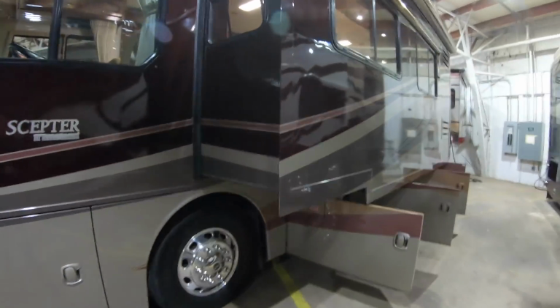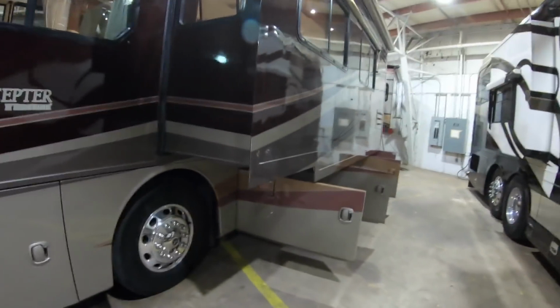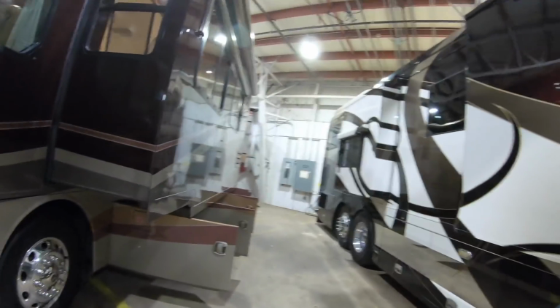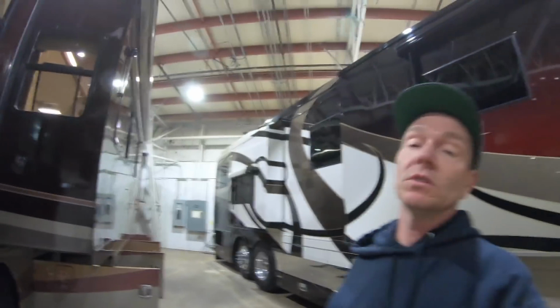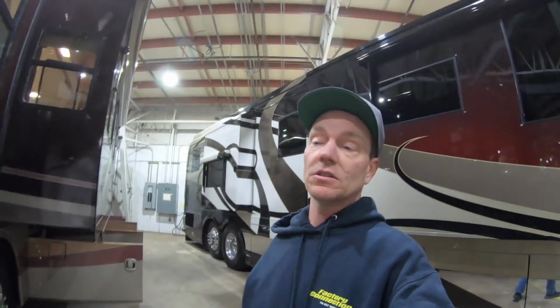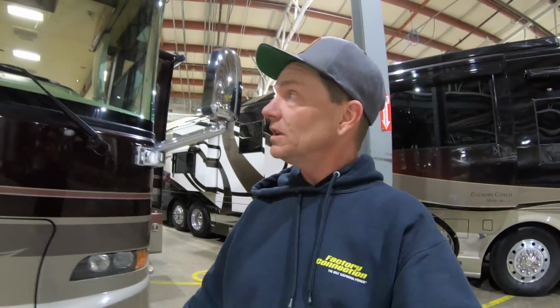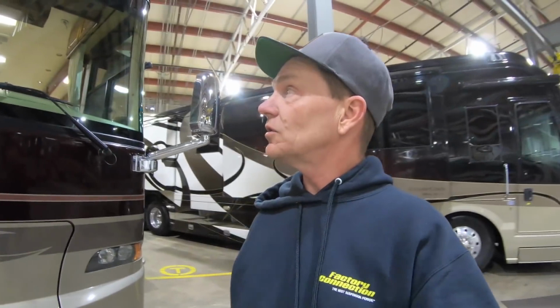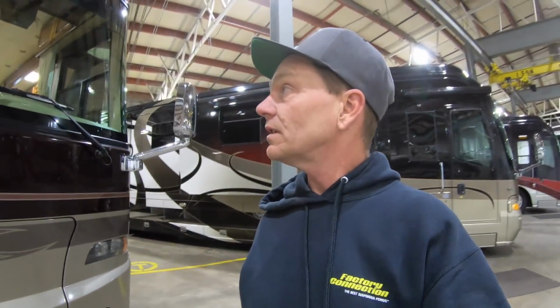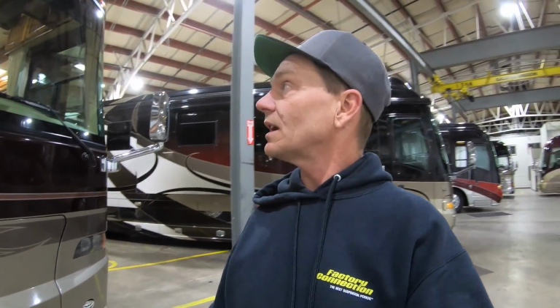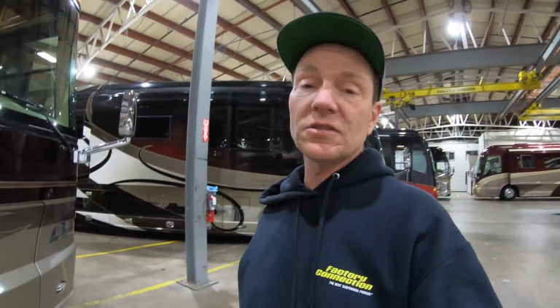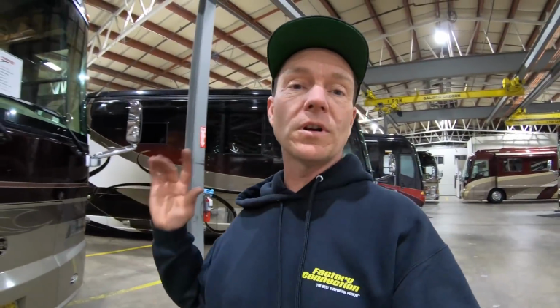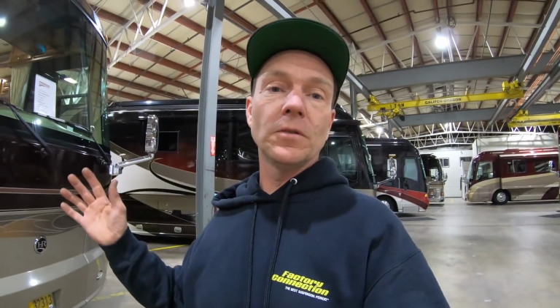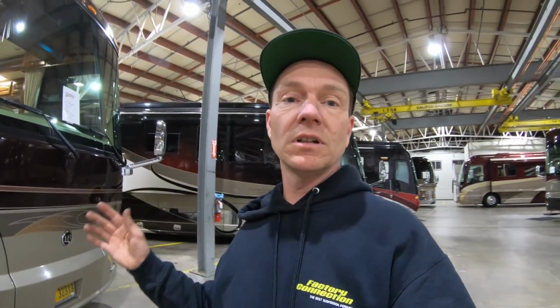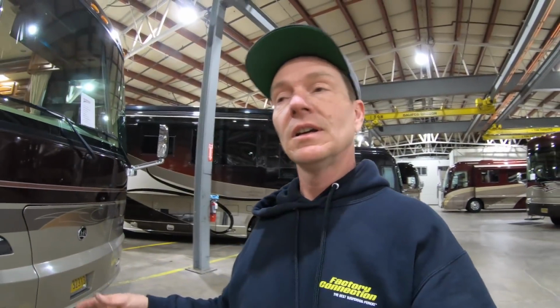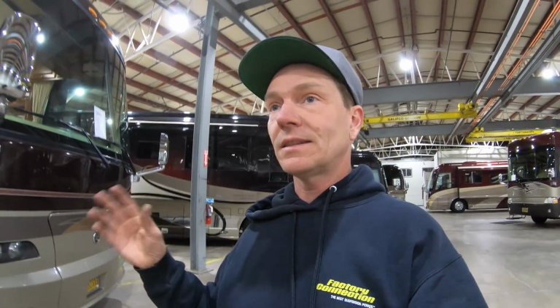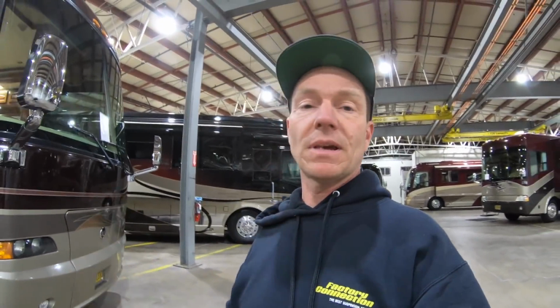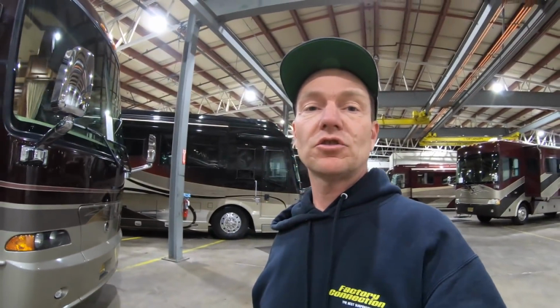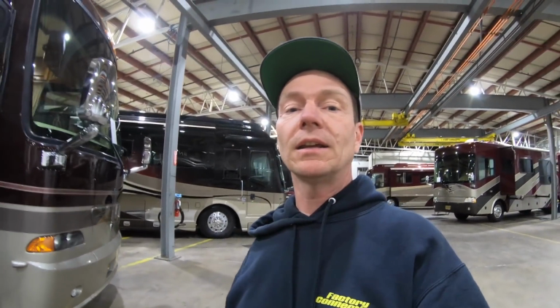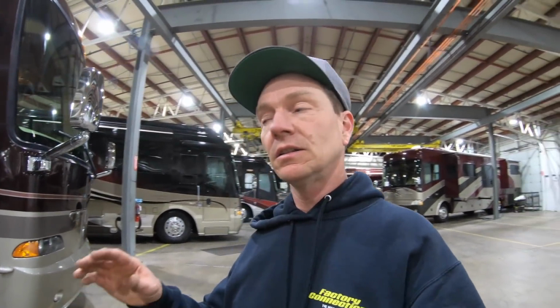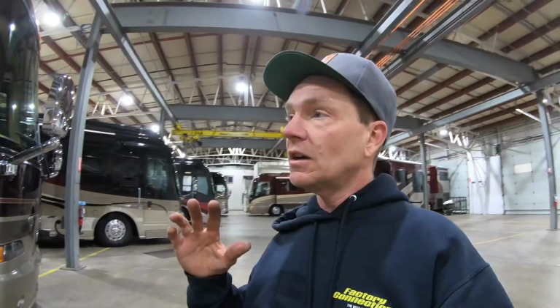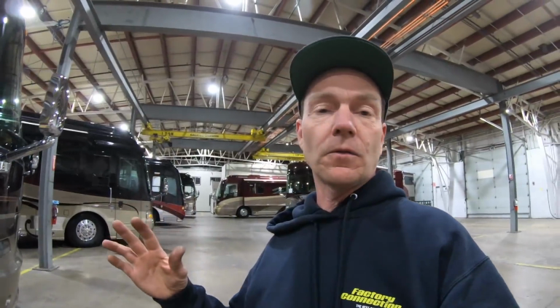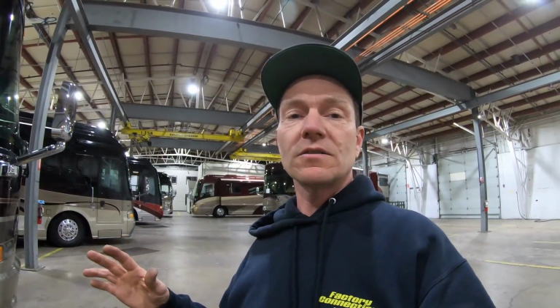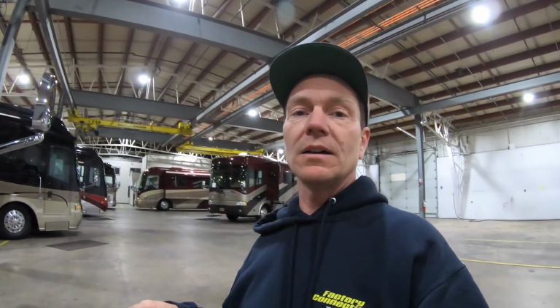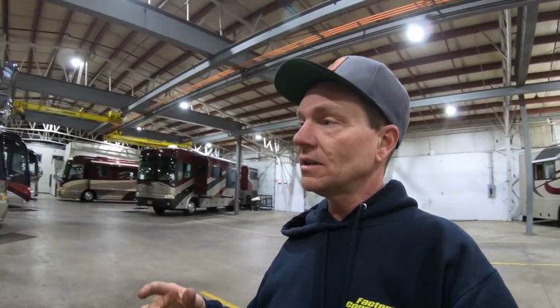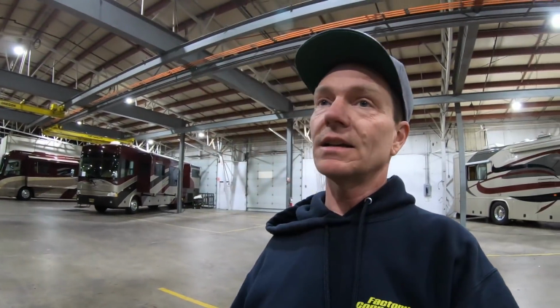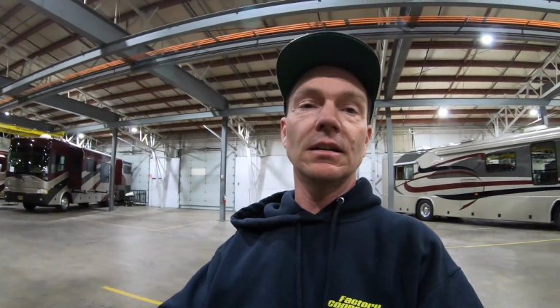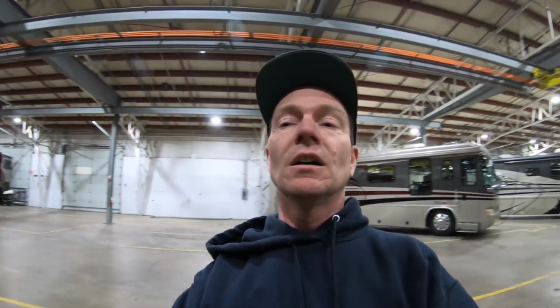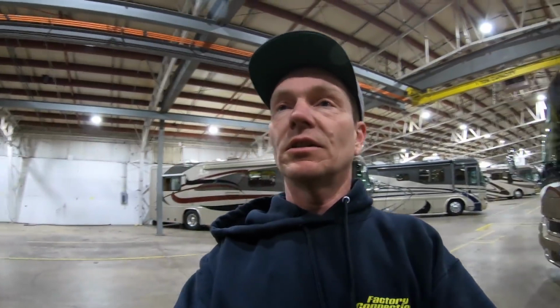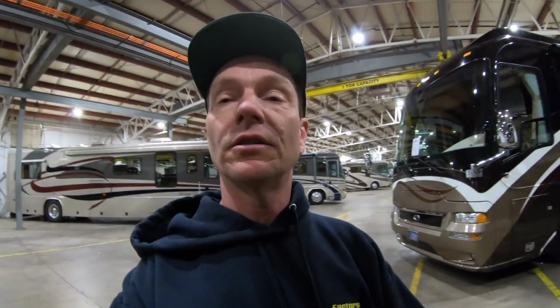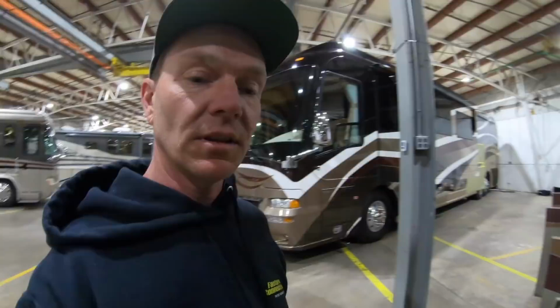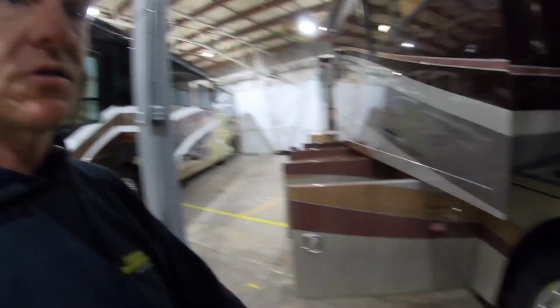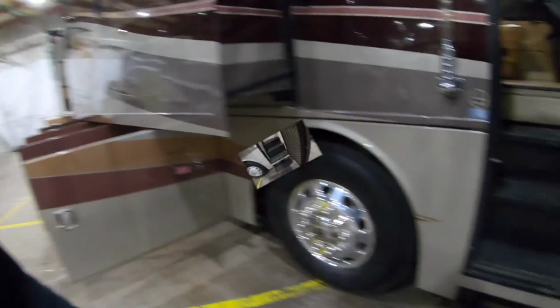Beautiful coach, really cool colors. Let's get a tour of the inside. It's a 42-footer, 10,000-pound hitch rating, under 40,000 miles, and just under $130,000. Let's go inside.